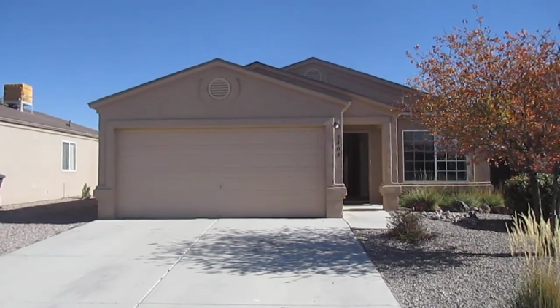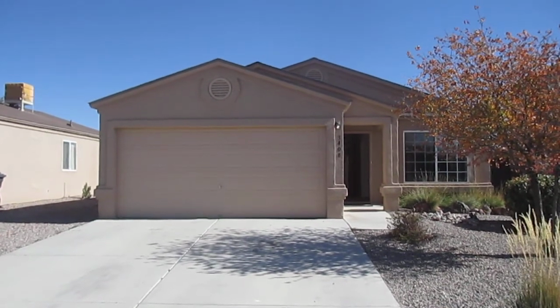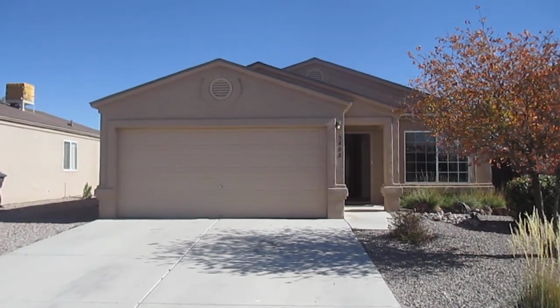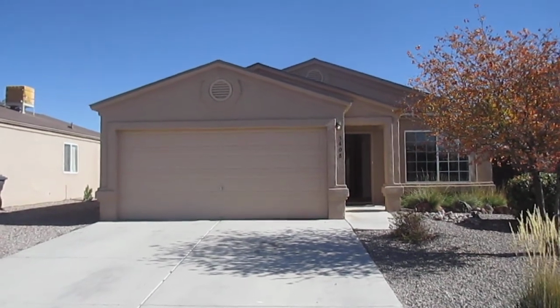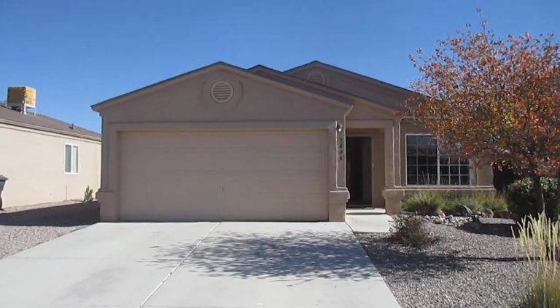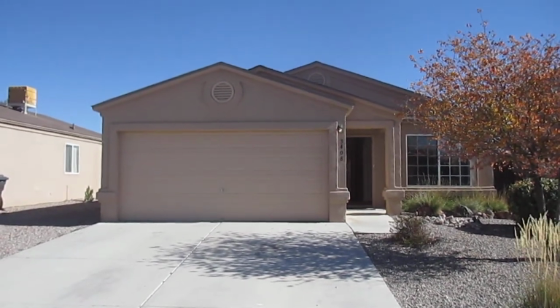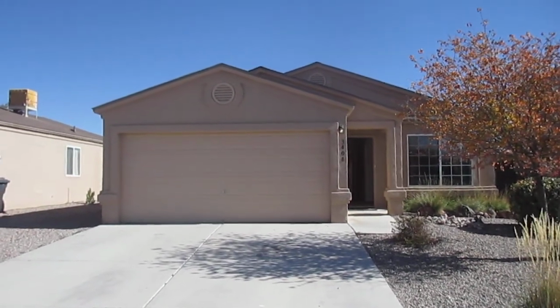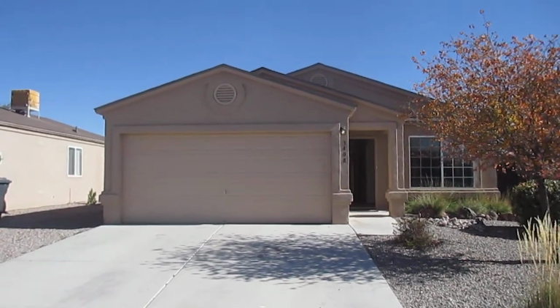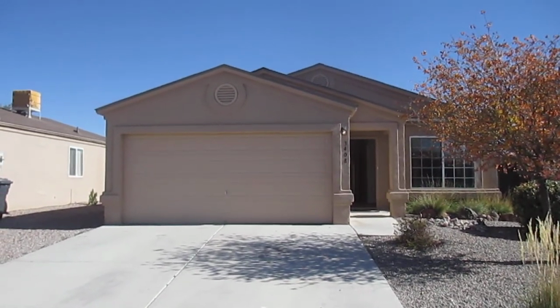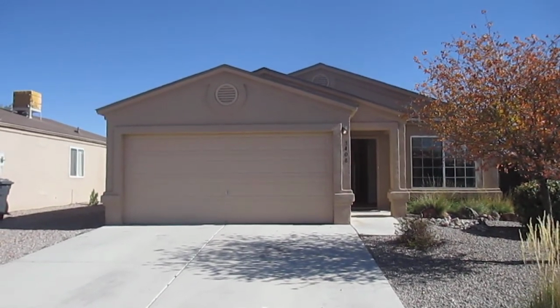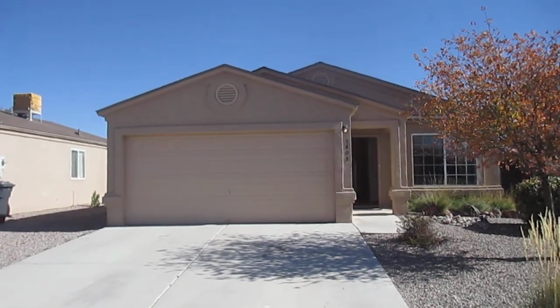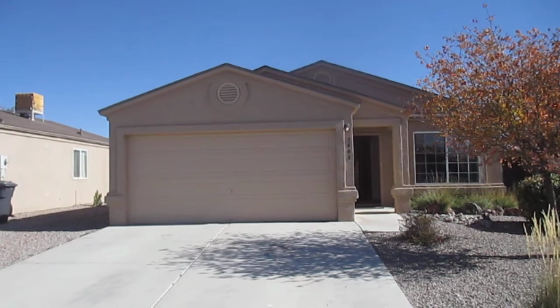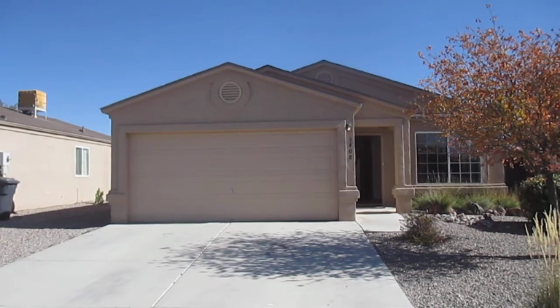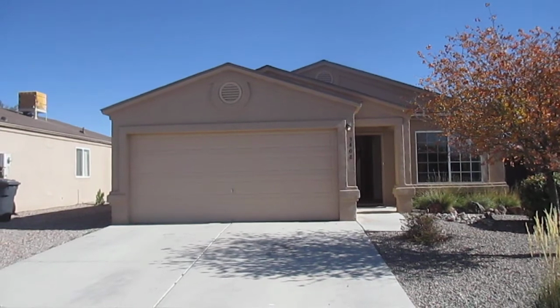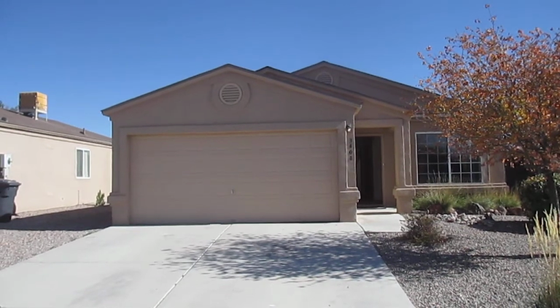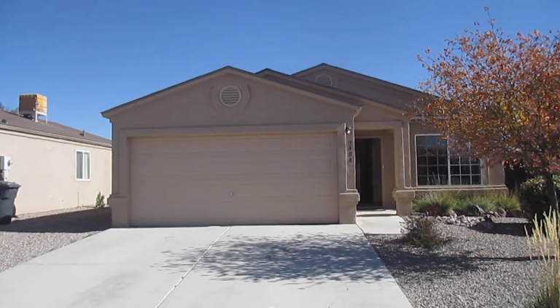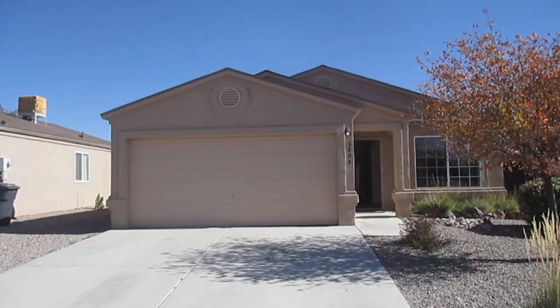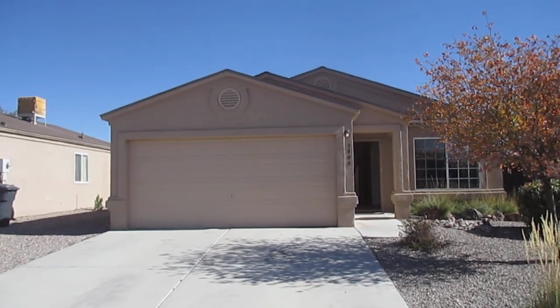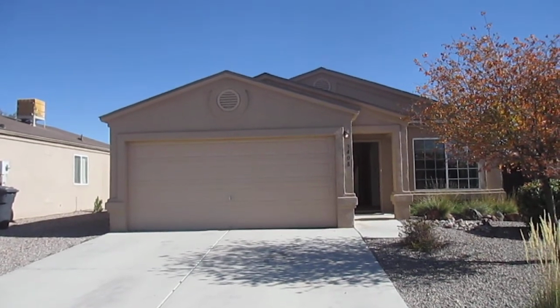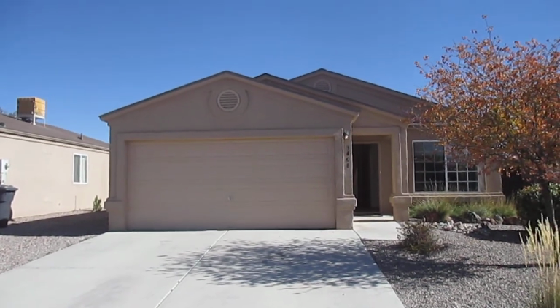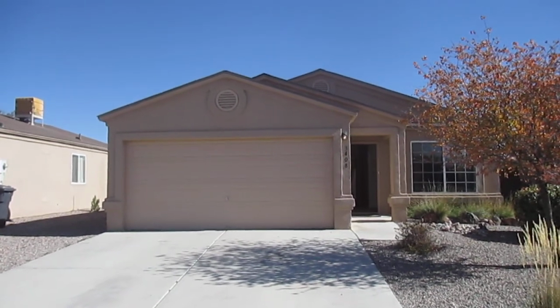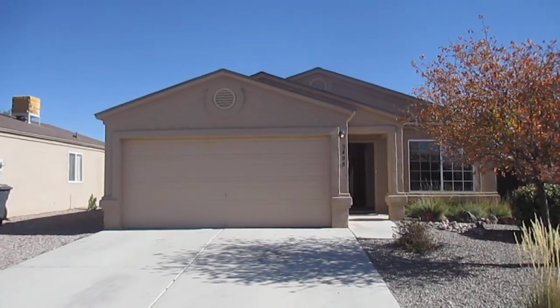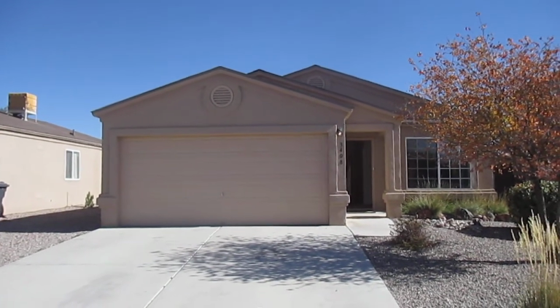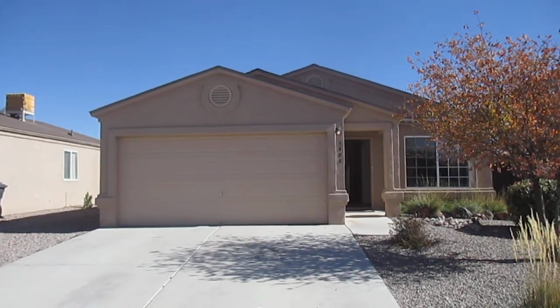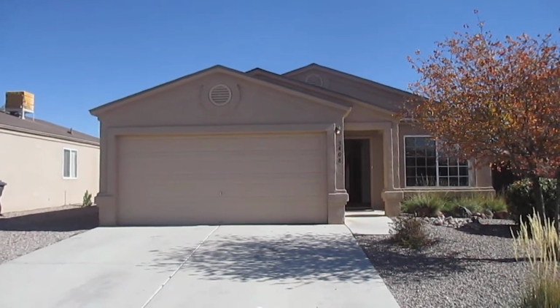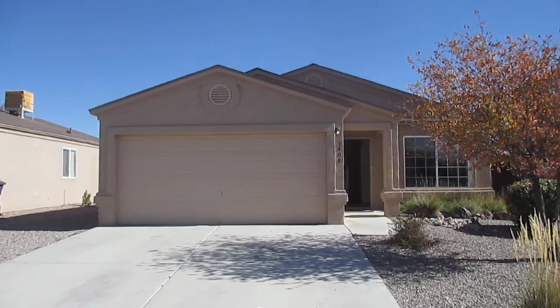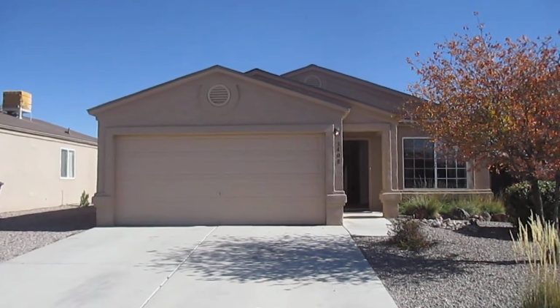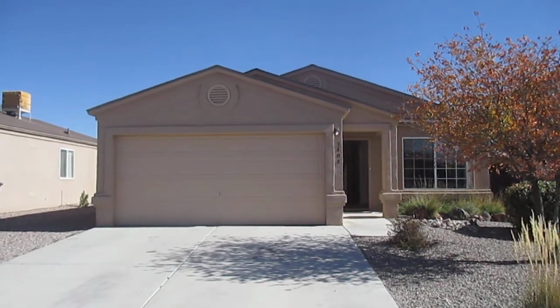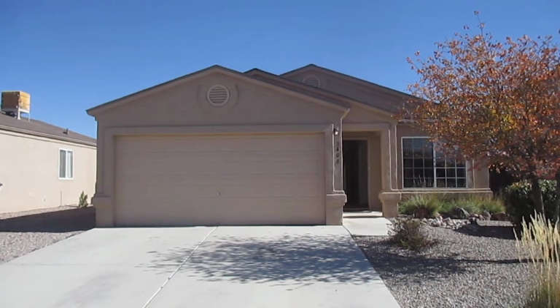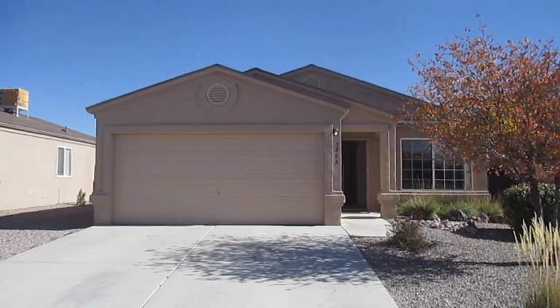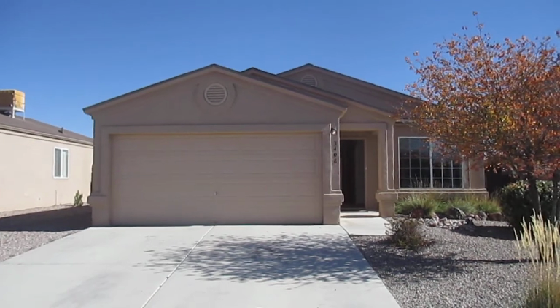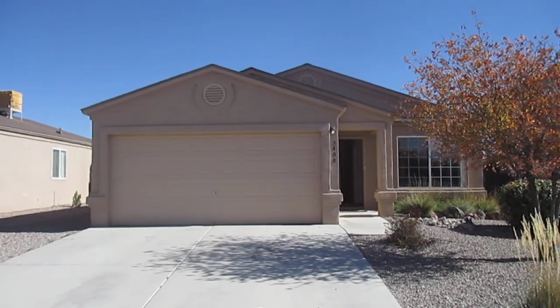Hi, my name is Dan. I'm with Tyson Properties, and I'd like to welcome you to a video tour of 3408 Elder Meadows in Rio Rancho, New Mexico.